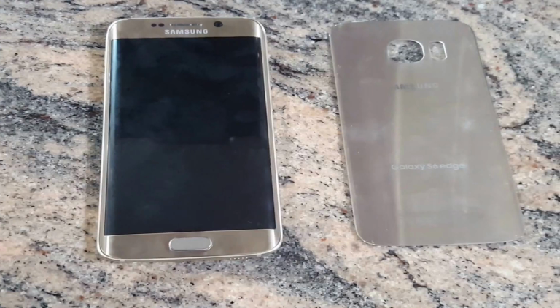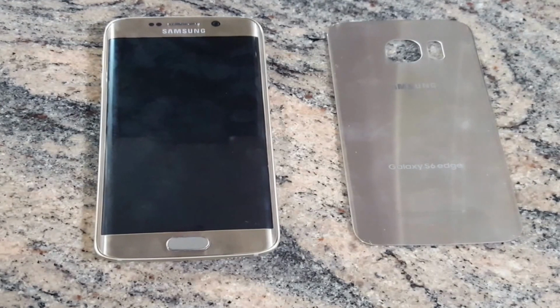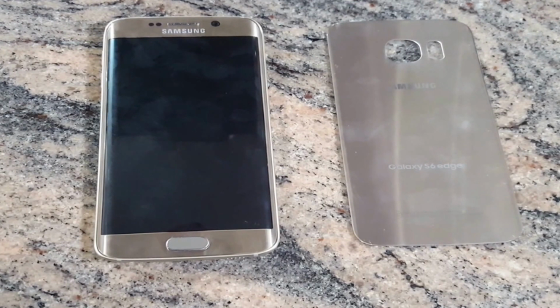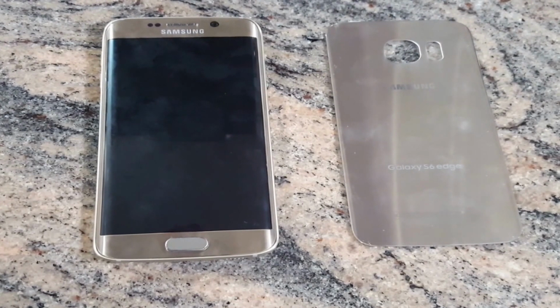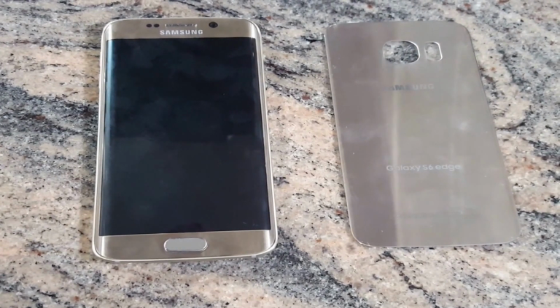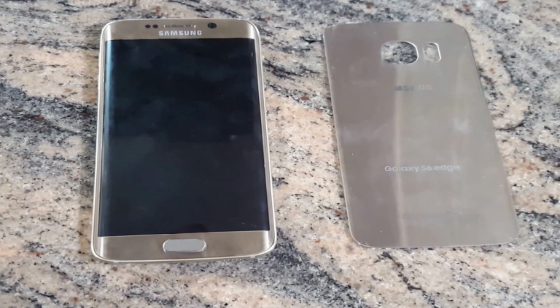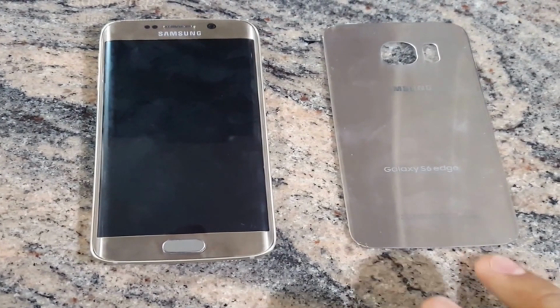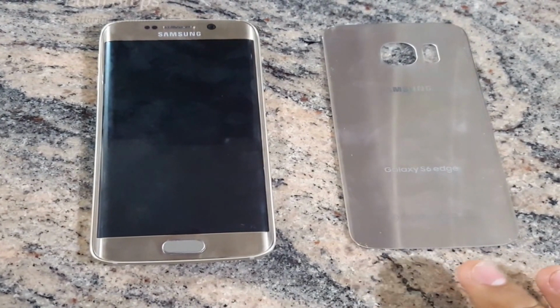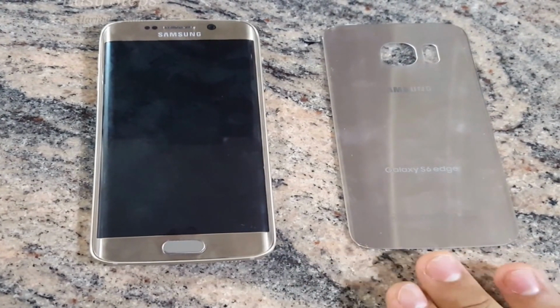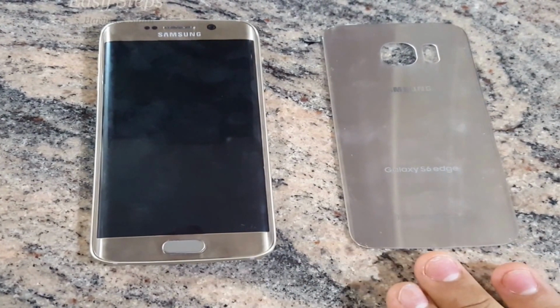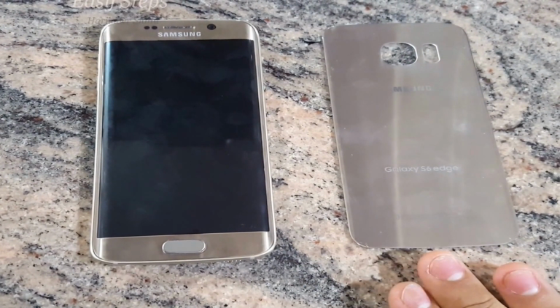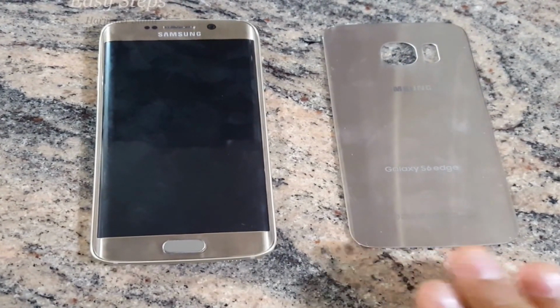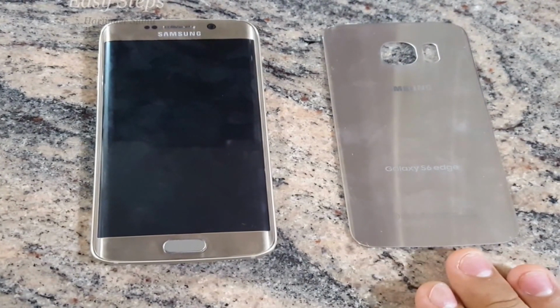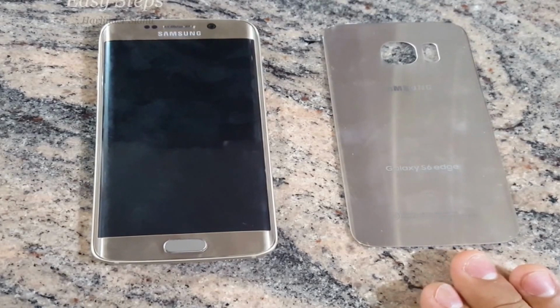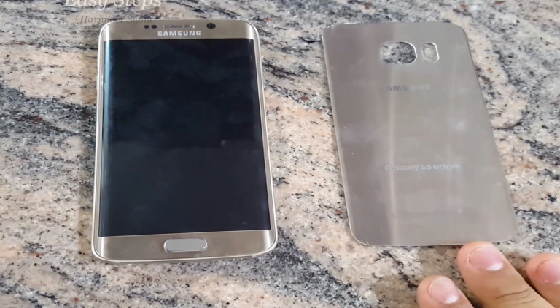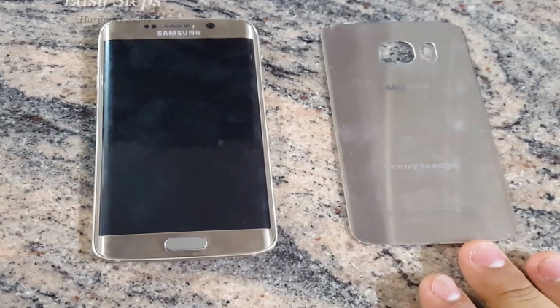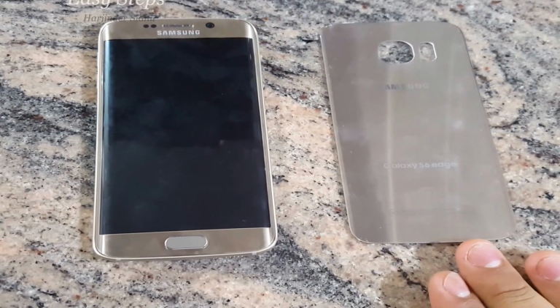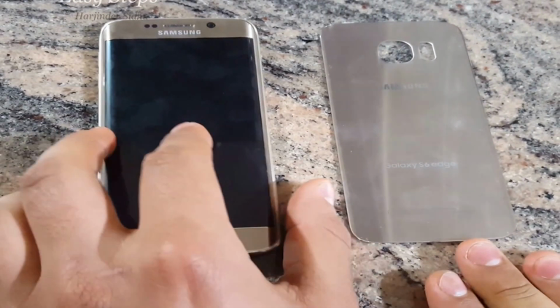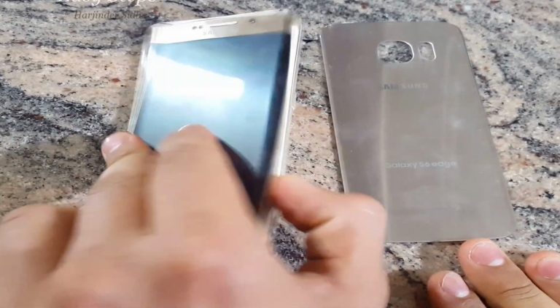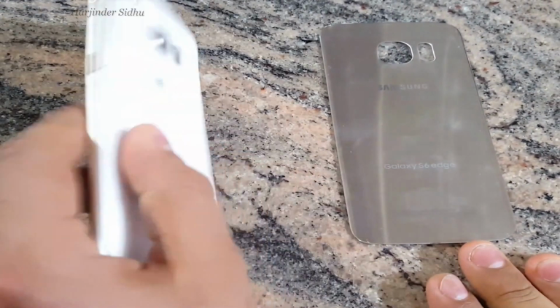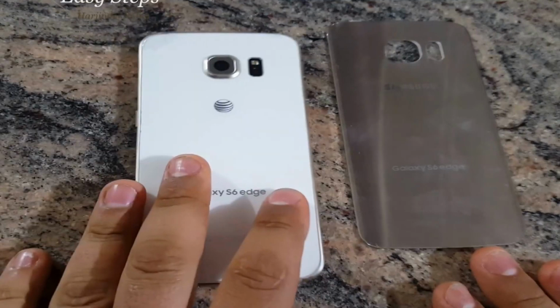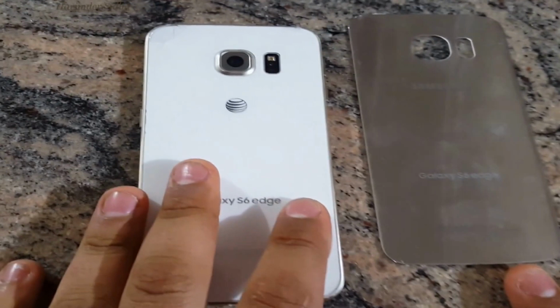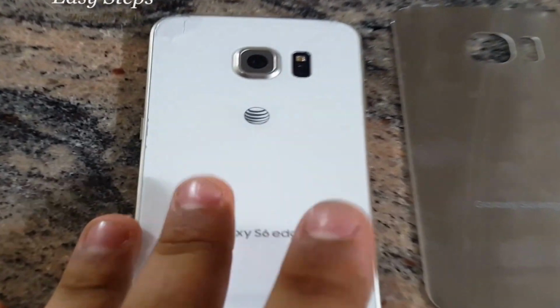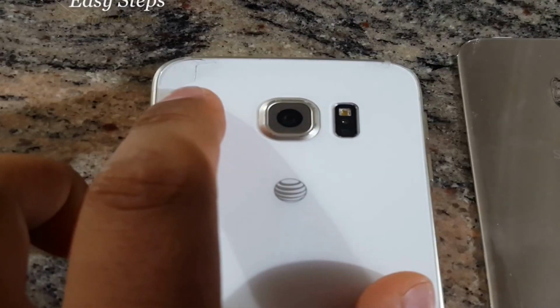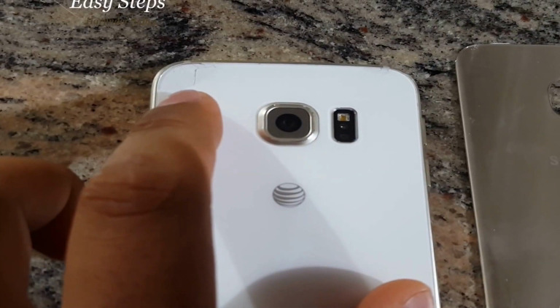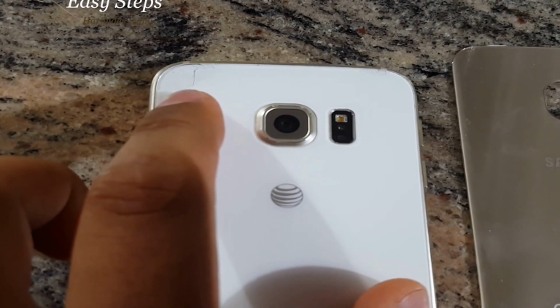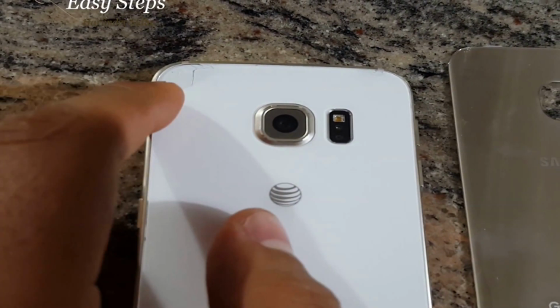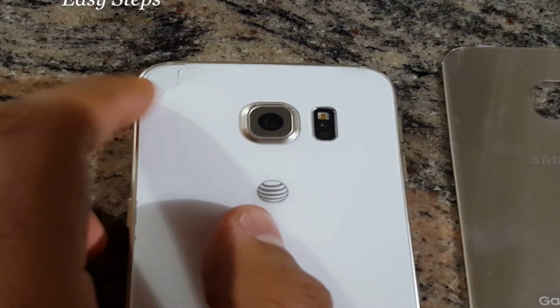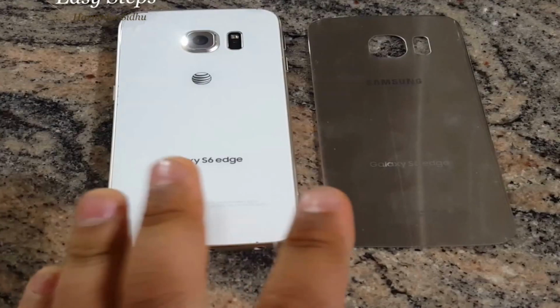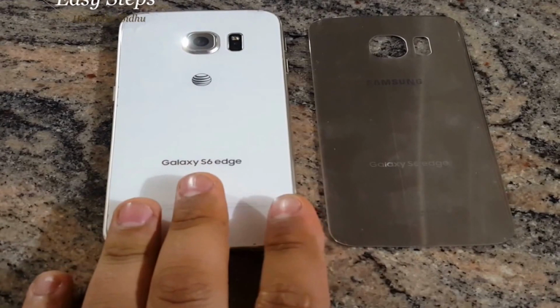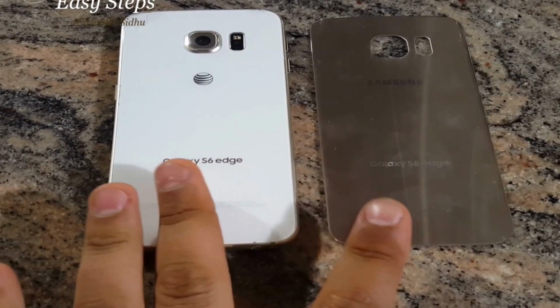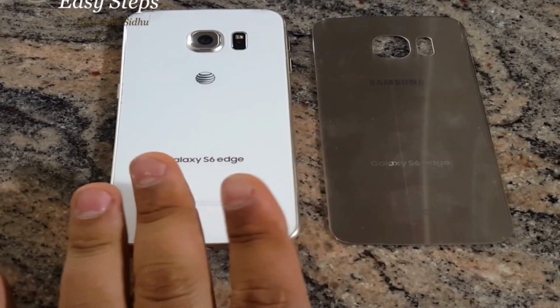Hello everyone, welcome to Easy Steps. Today I'm going to be showing you how to replace your back glass on your Galaxy S6 or Galaxy S6 Edge. Here I have my Galaxy S6 Edge — as you can see, the corner has a chip. So I'm going to replace the back glass.